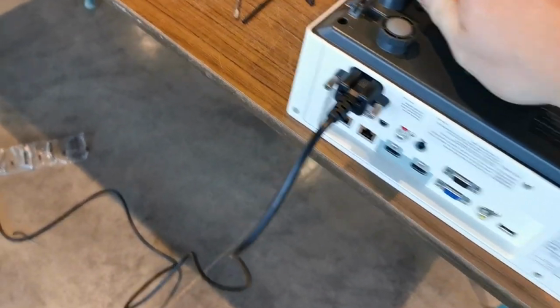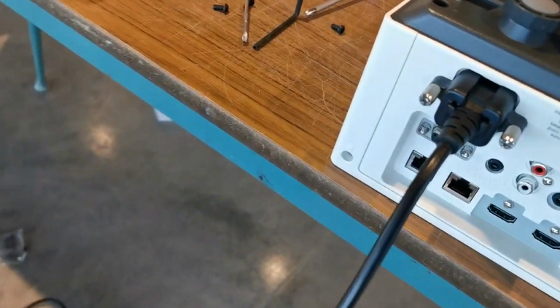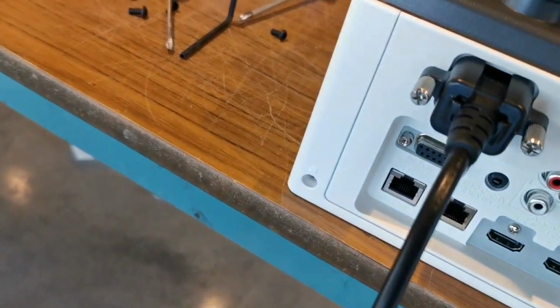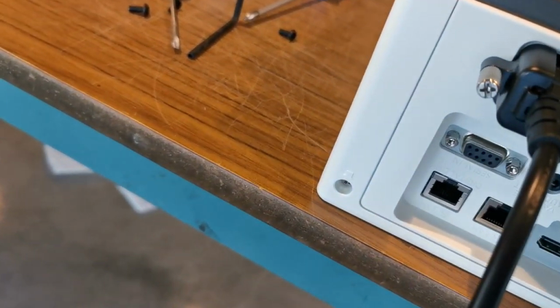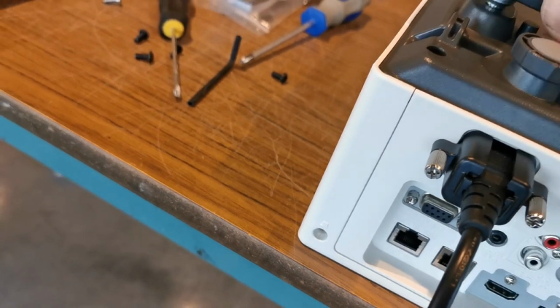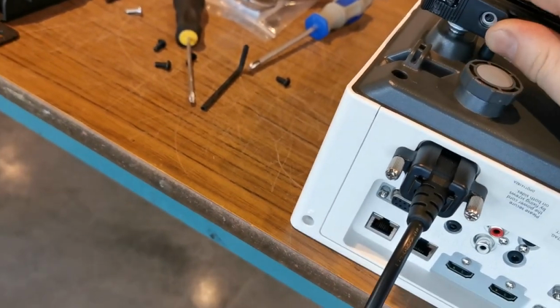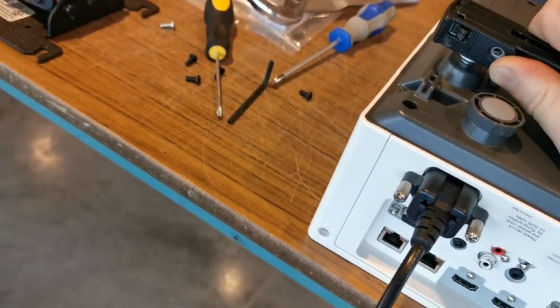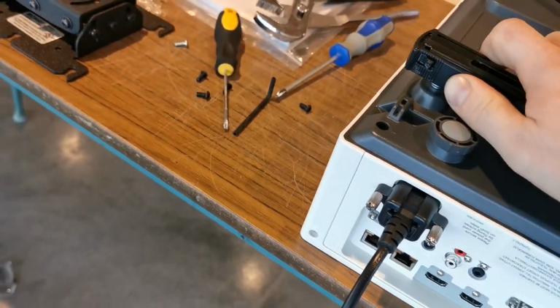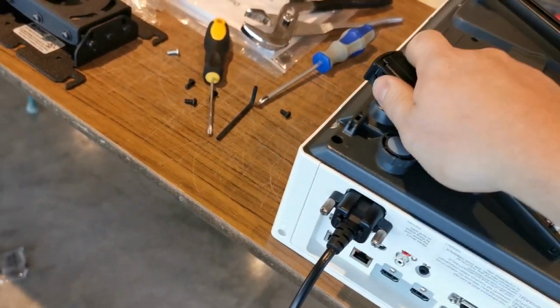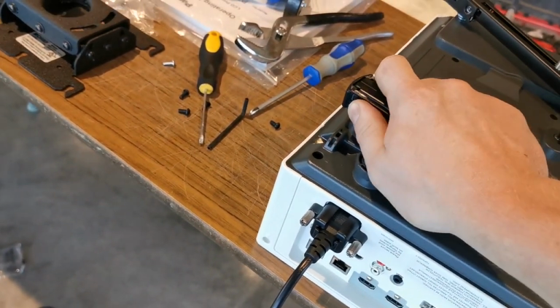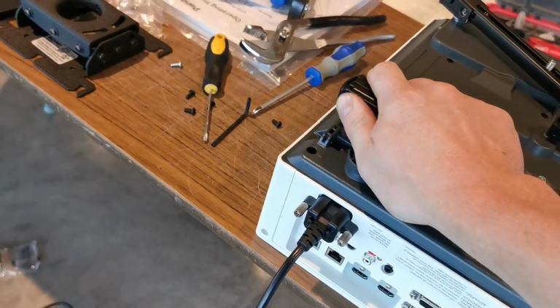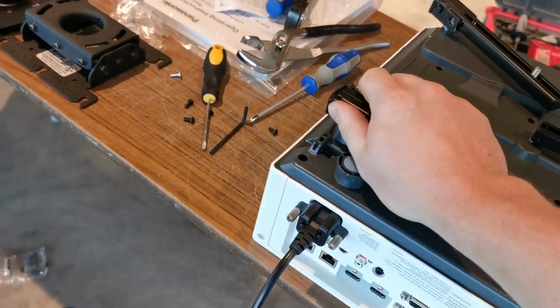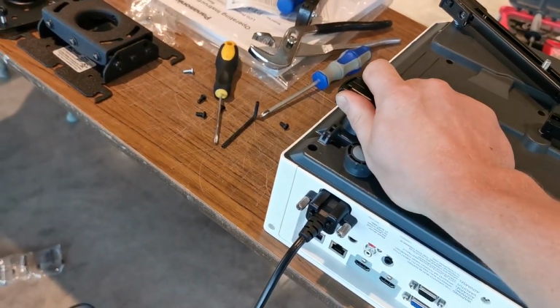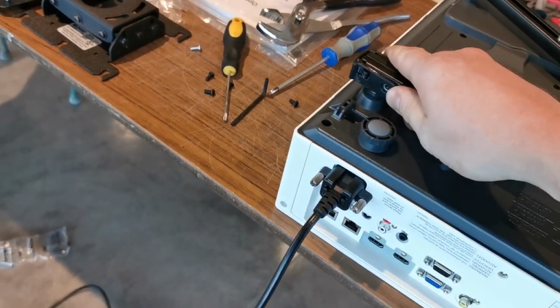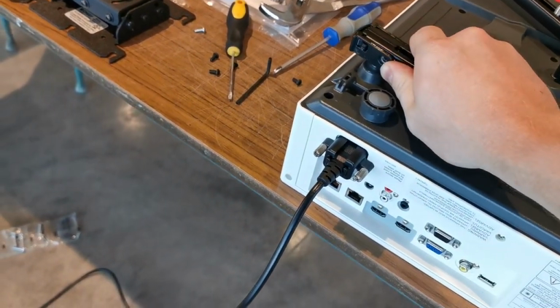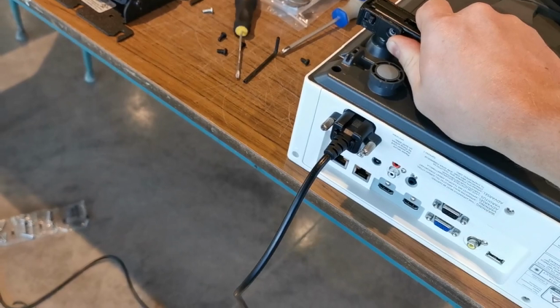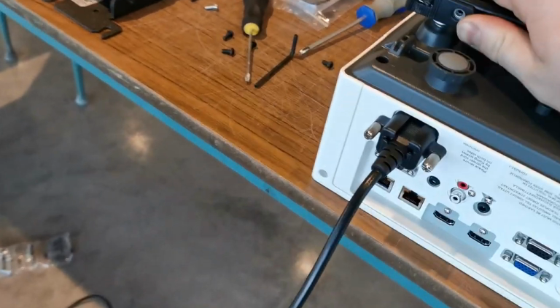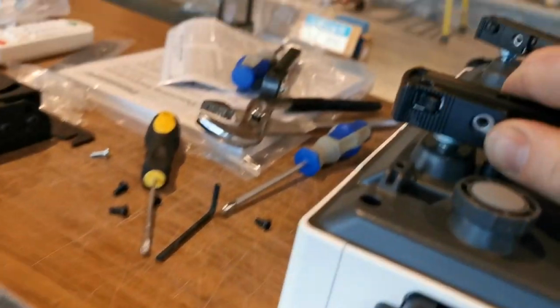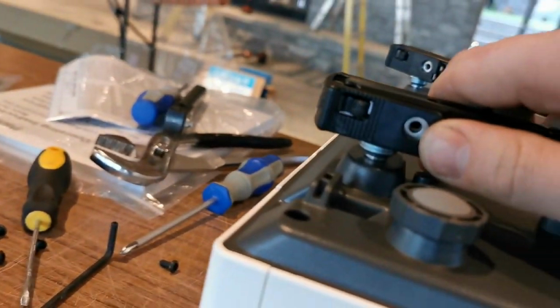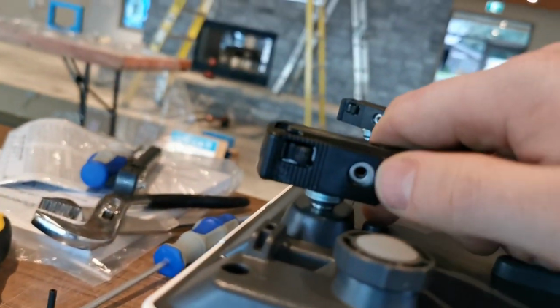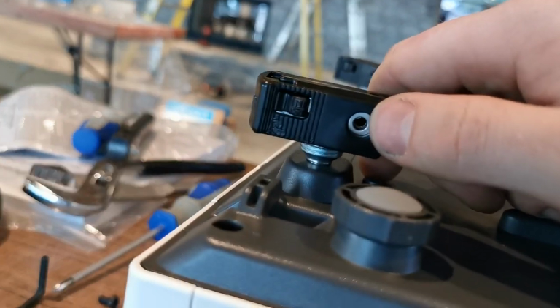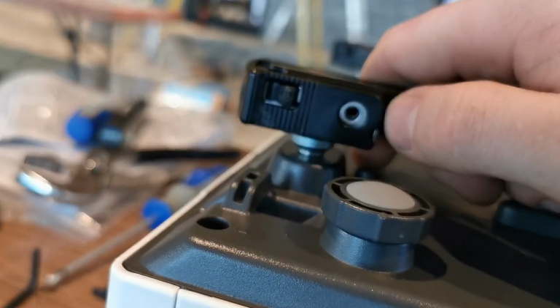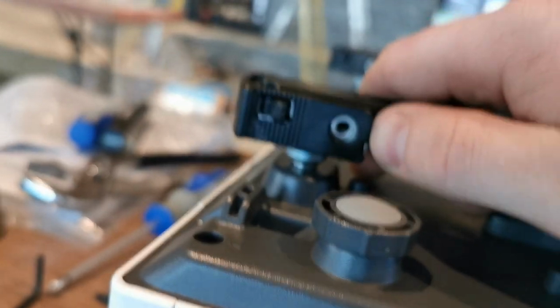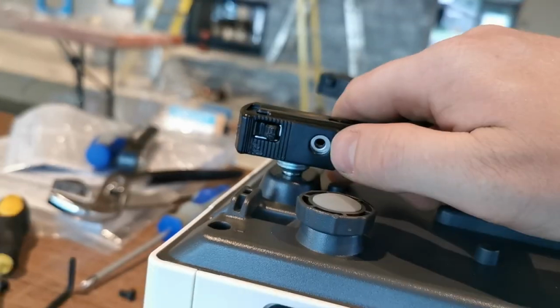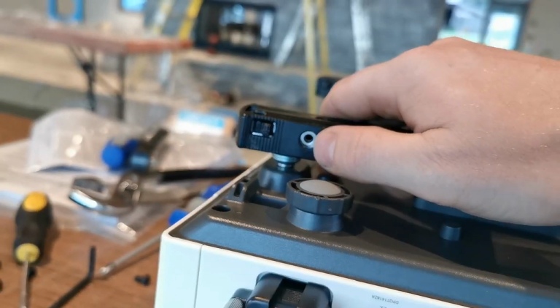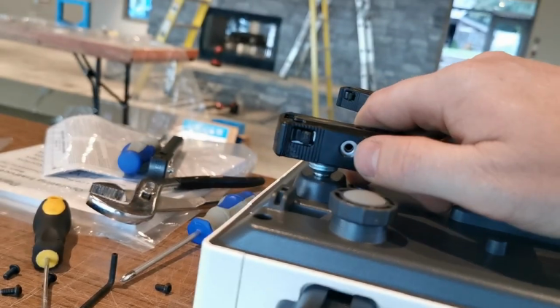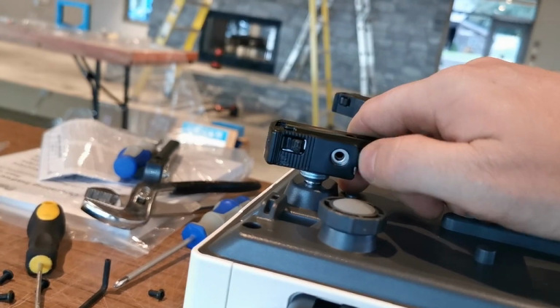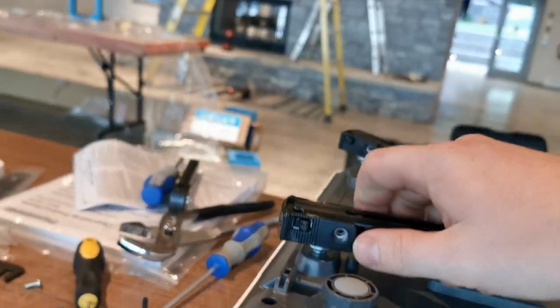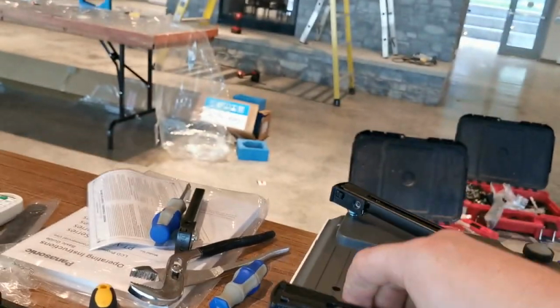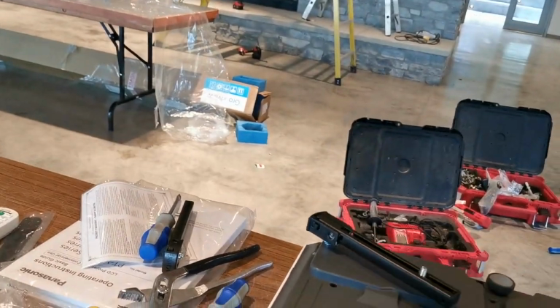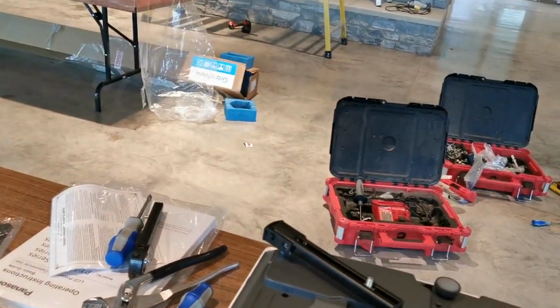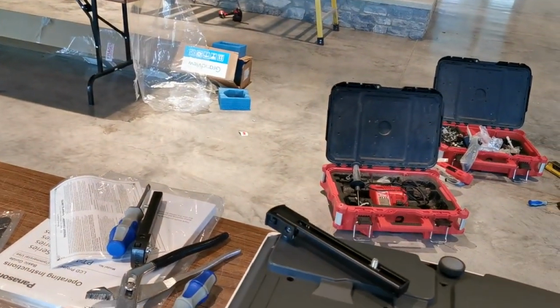Let's see if I can get it. Not yet. Squeeze, pull back — there we go. See, that just locked in. You can see that screw hole is now lined up.